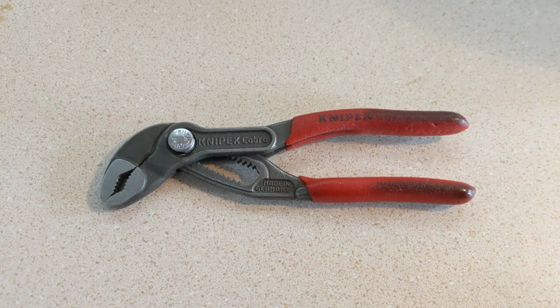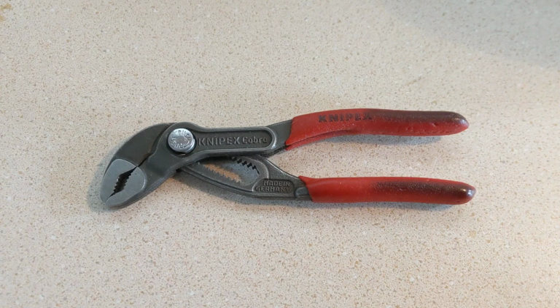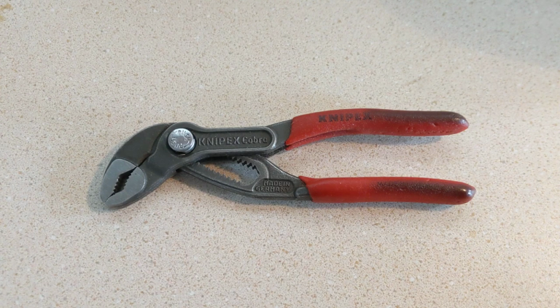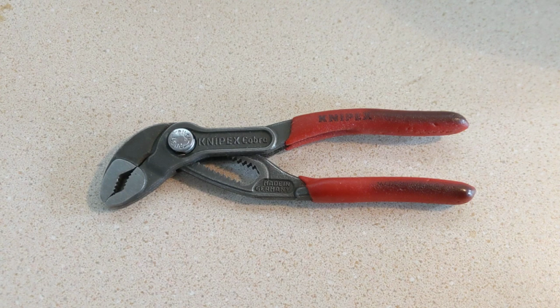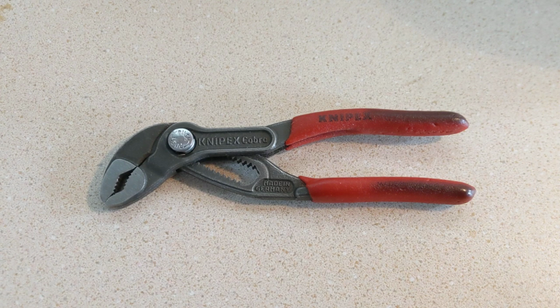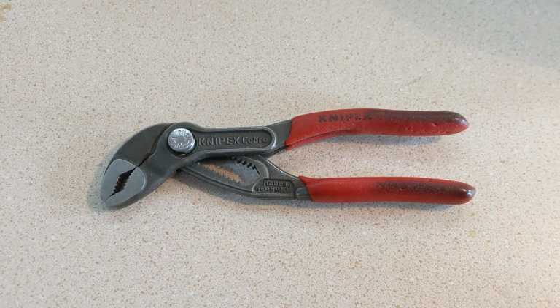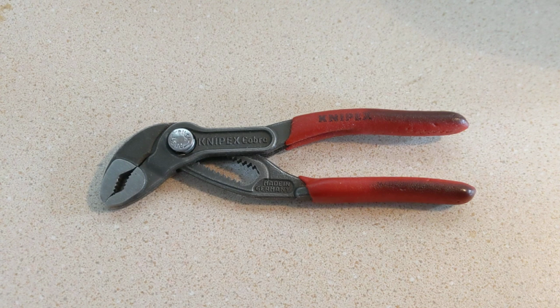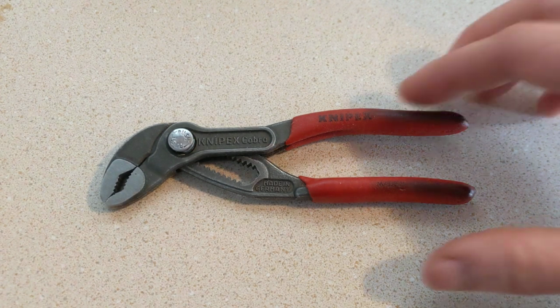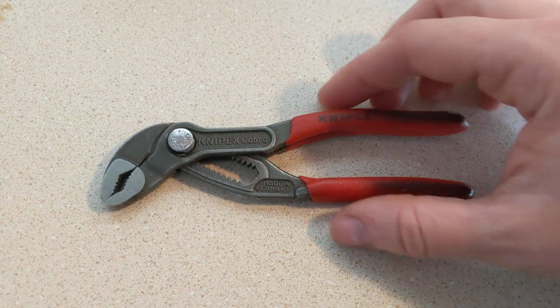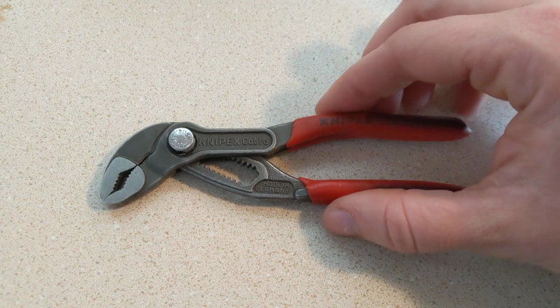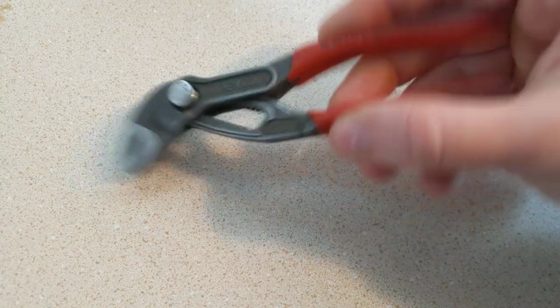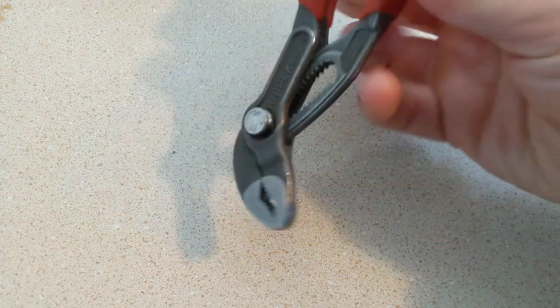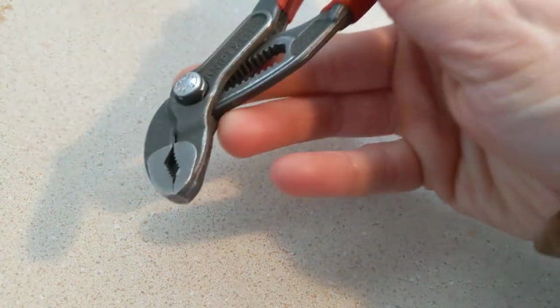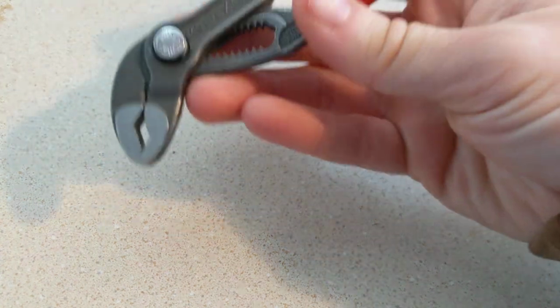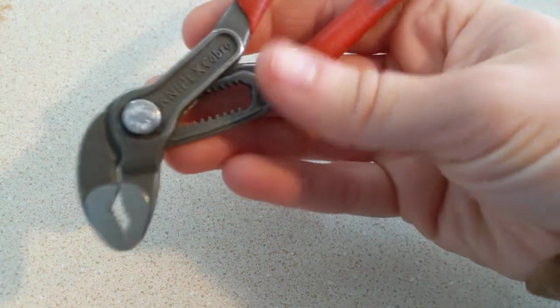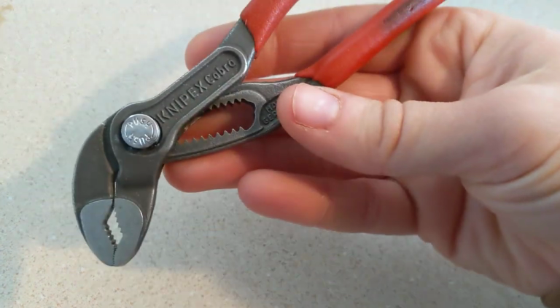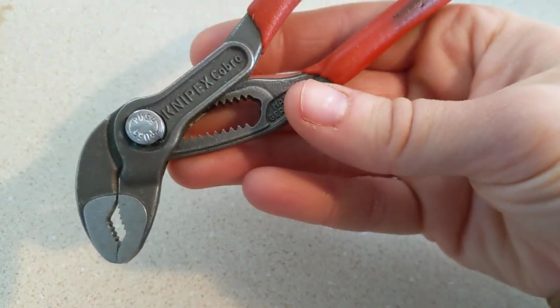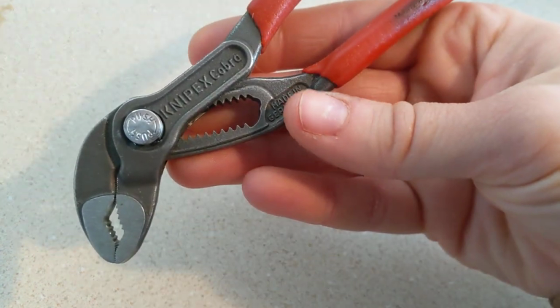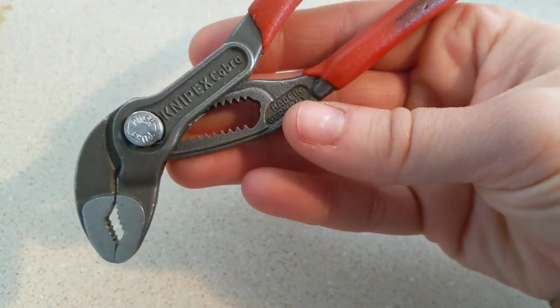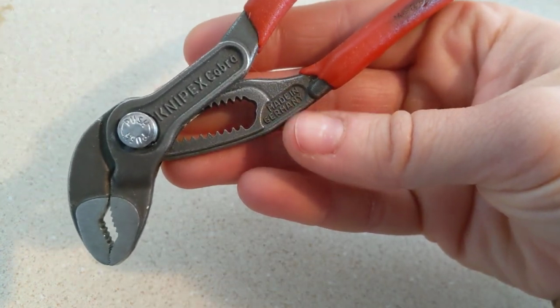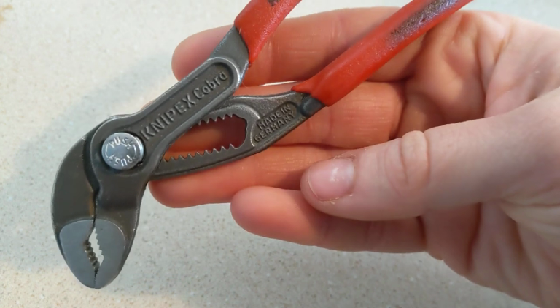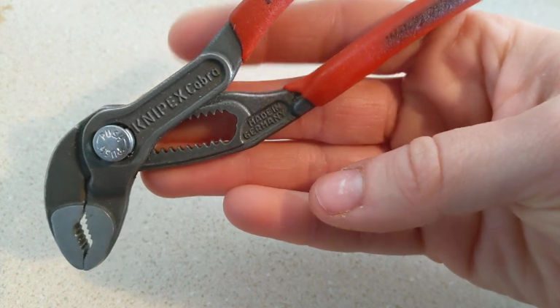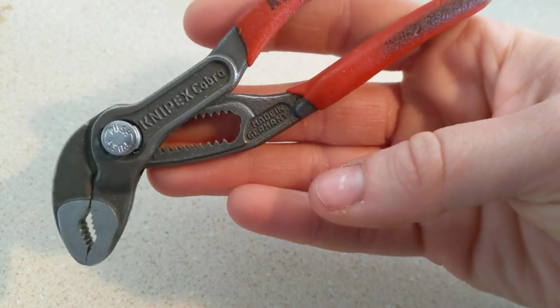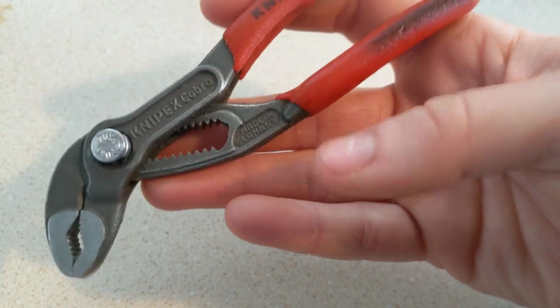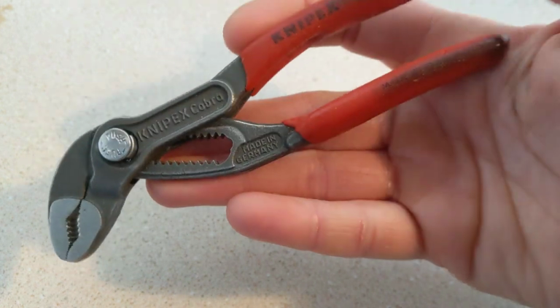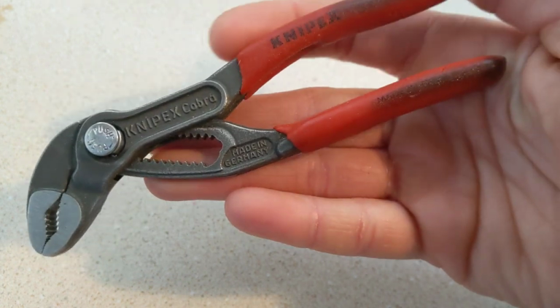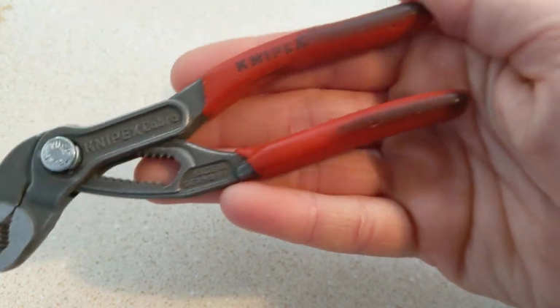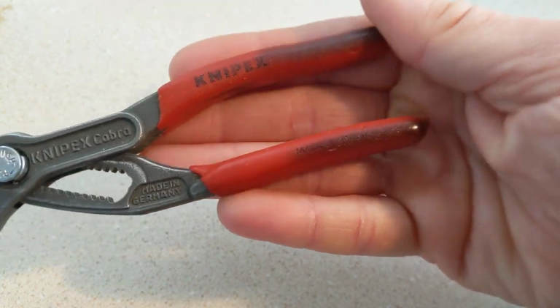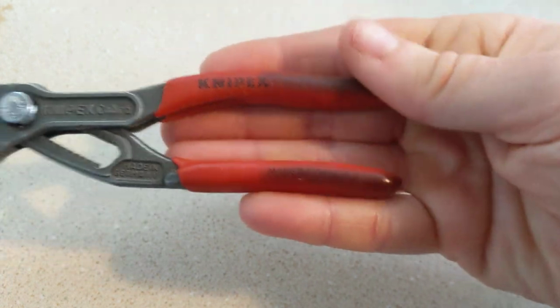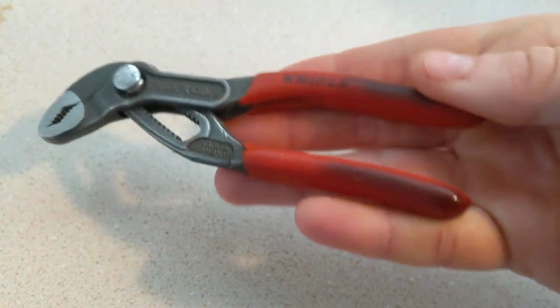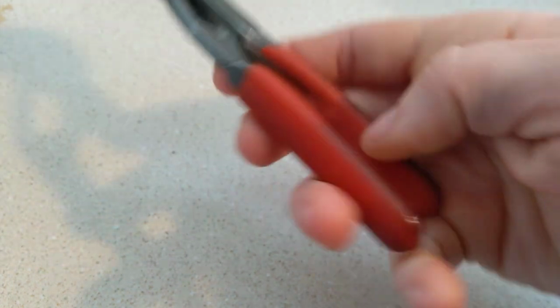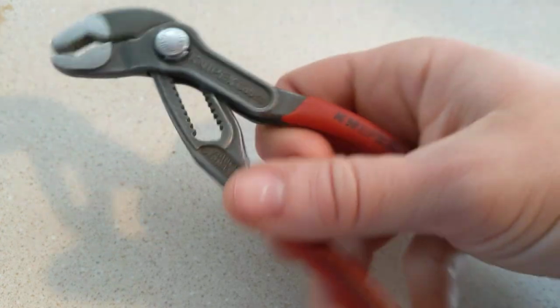How's it going, fam? It's Erica with Not Your Average EDC, and today we are doing the full review after three years of use with the Knipex Cobra Pliers, the five-inch little guys.